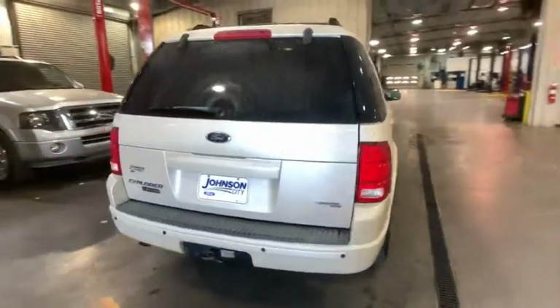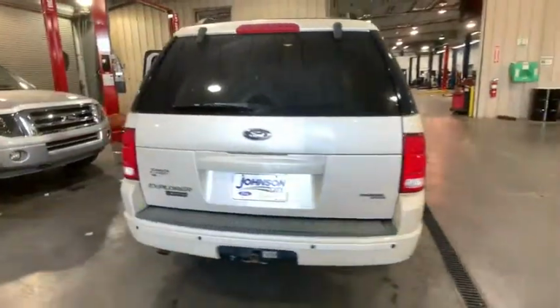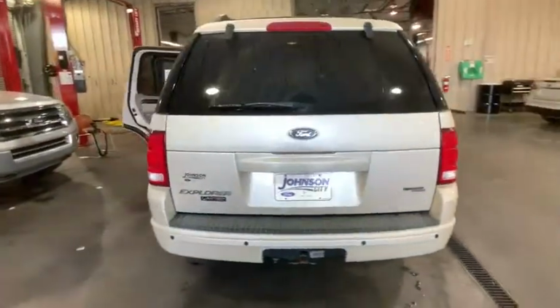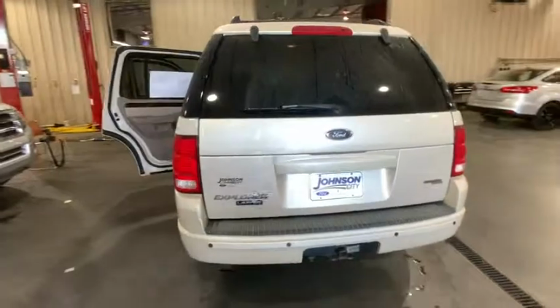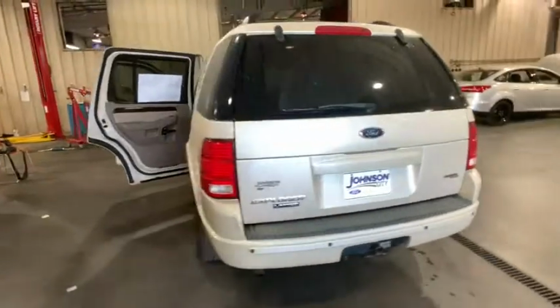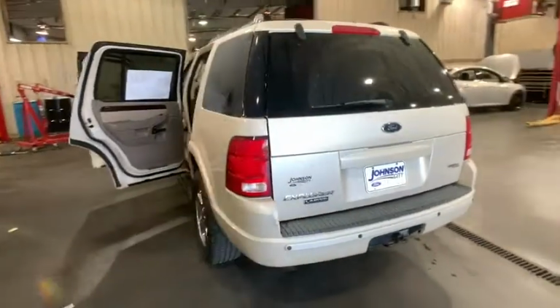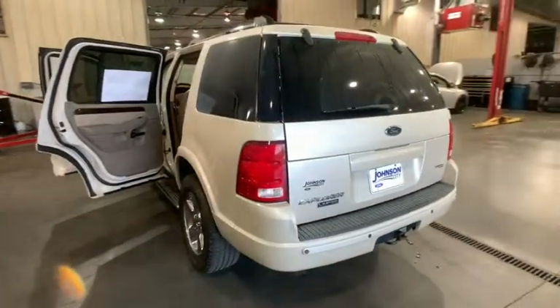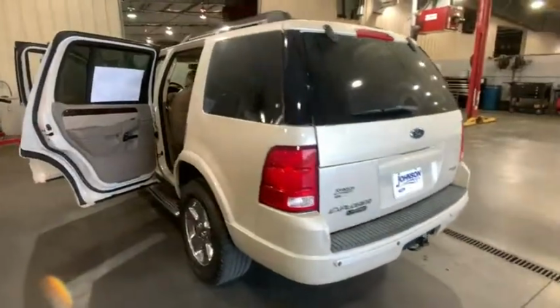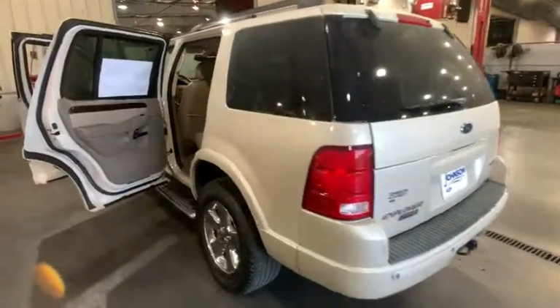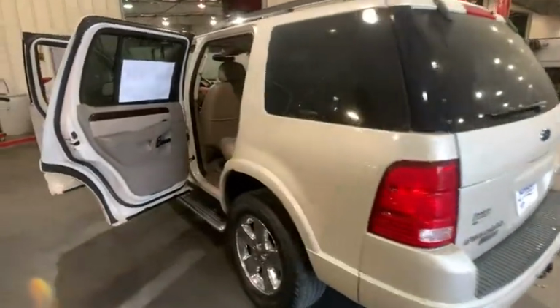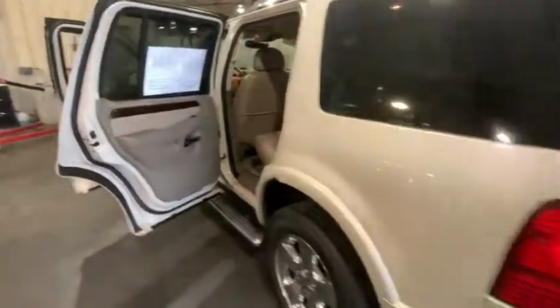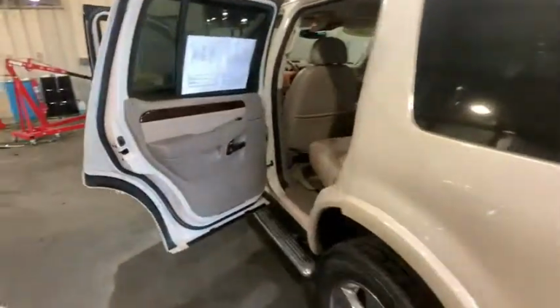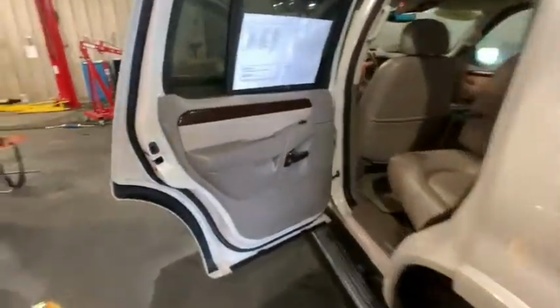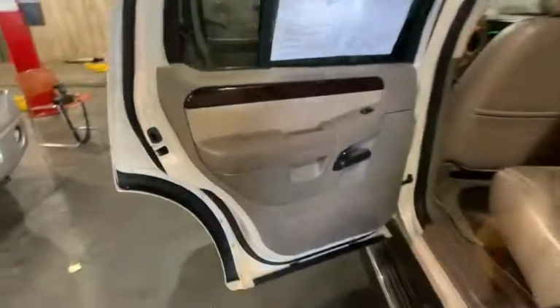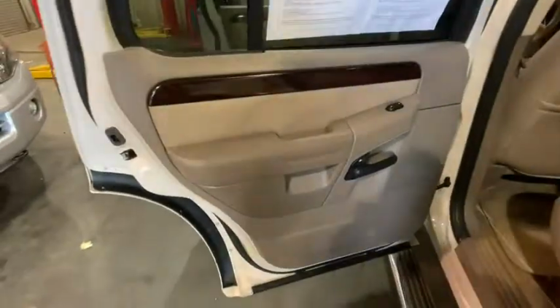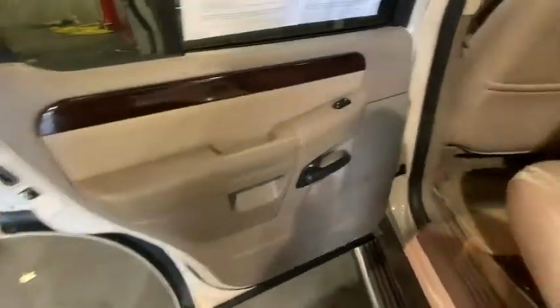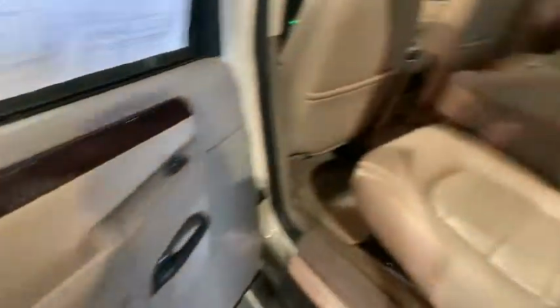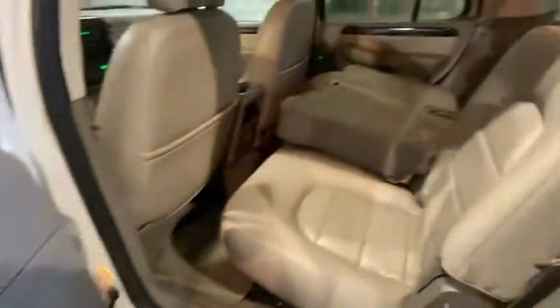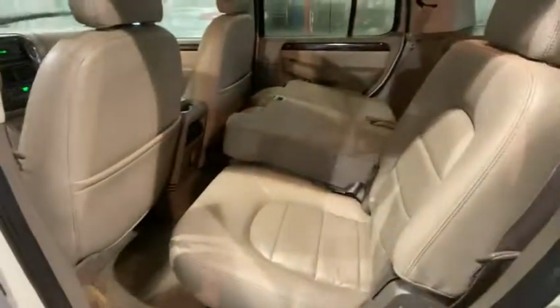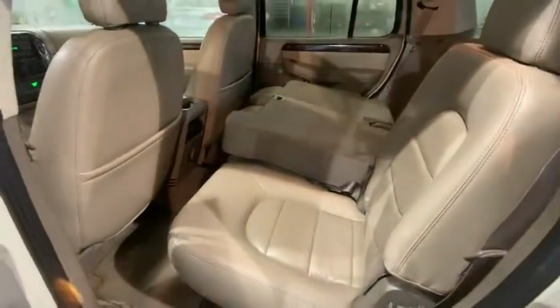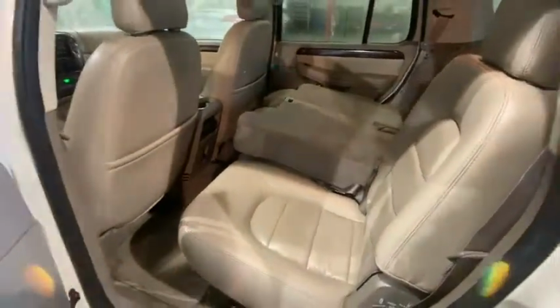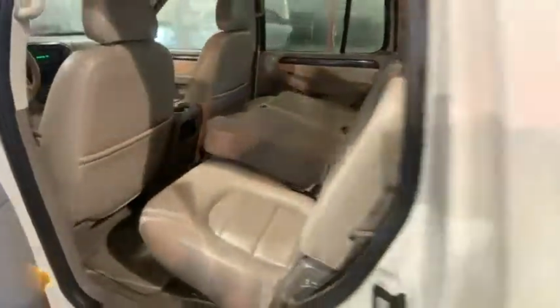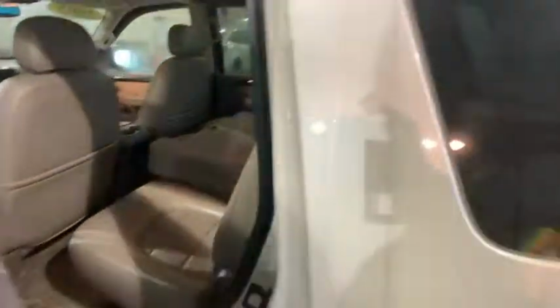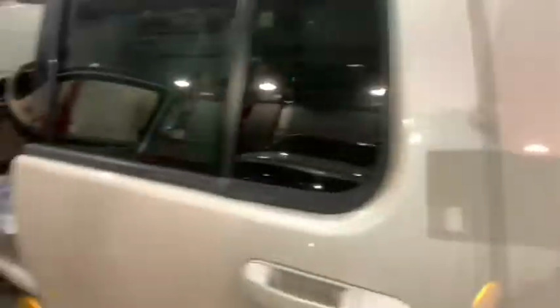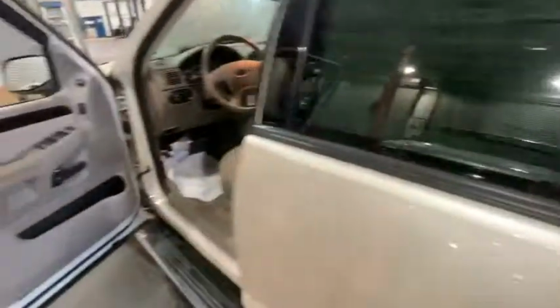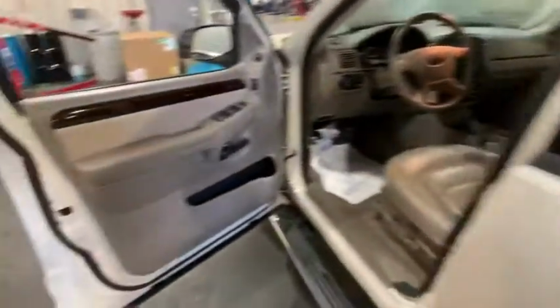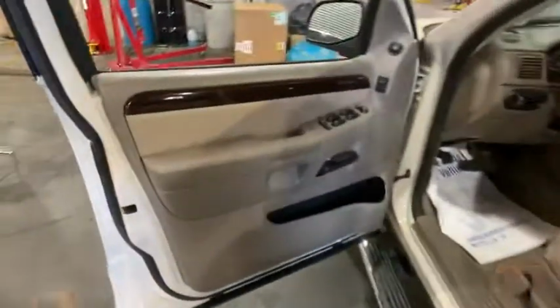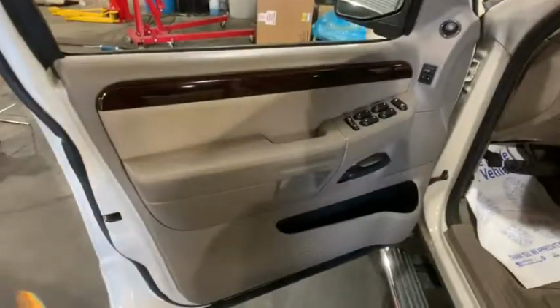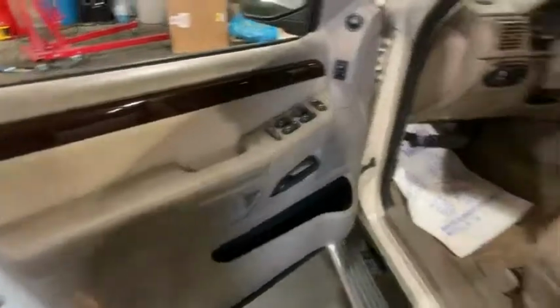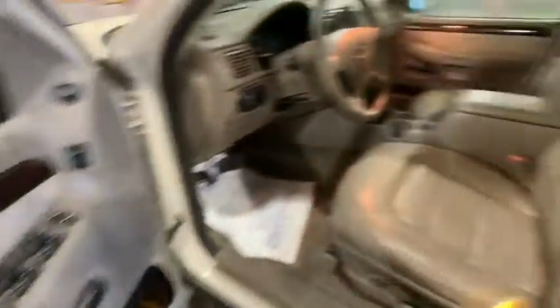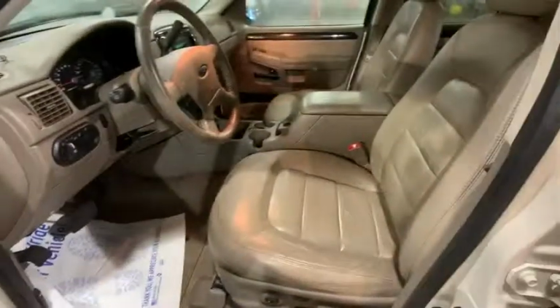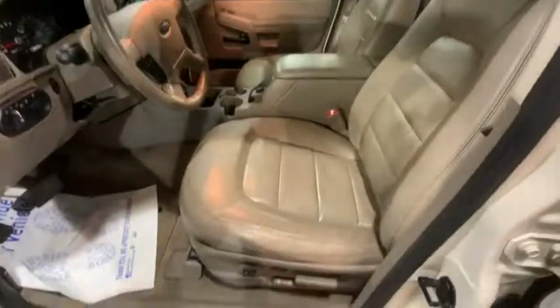Traction control. Power passenger seat. Leather-wrapped steering wheel. Dual airbags. Power steering. AM-FM stereo with in-dash 6-disc CD changer. Alloy wheels. Cruise control. Four-wheel disc brakes.